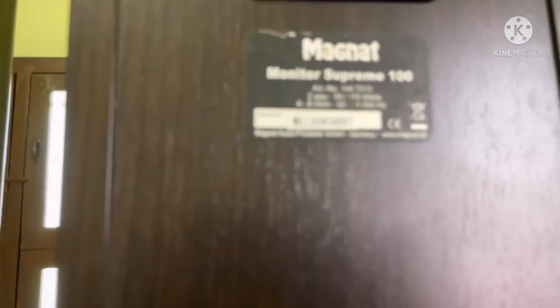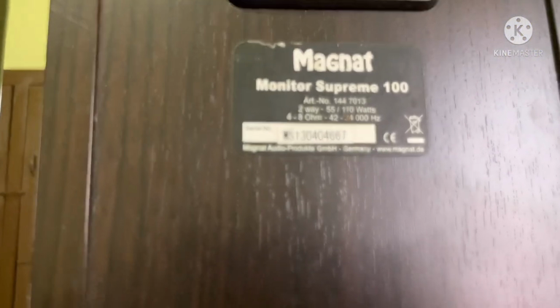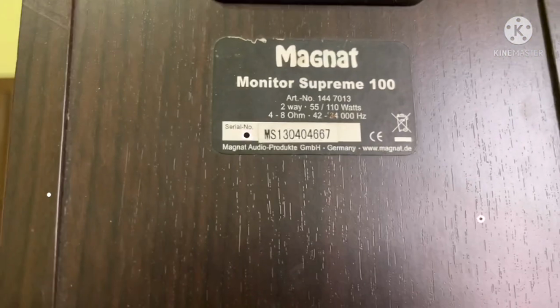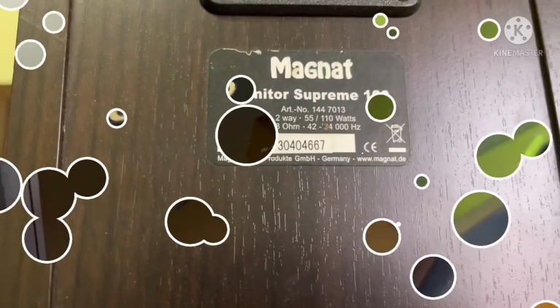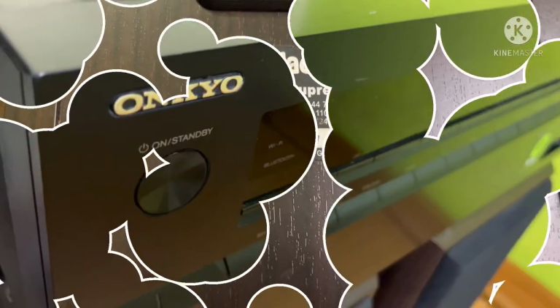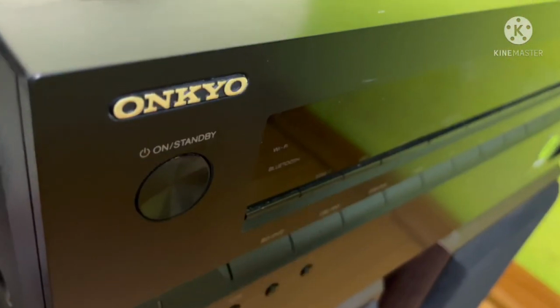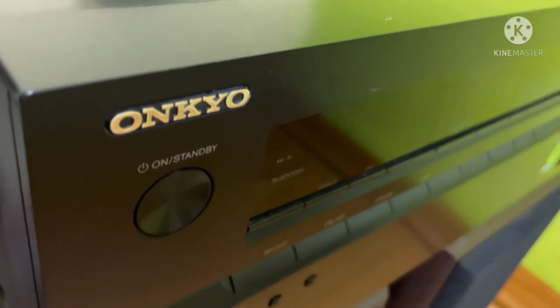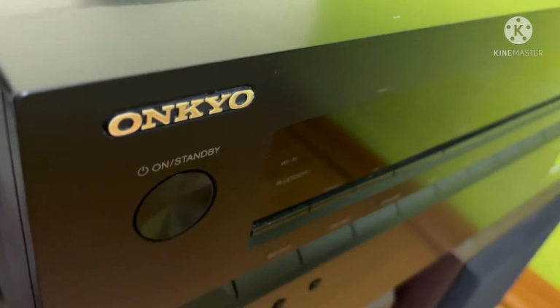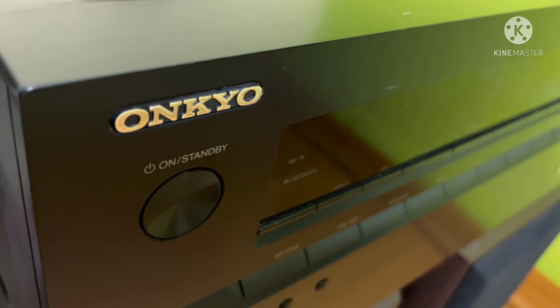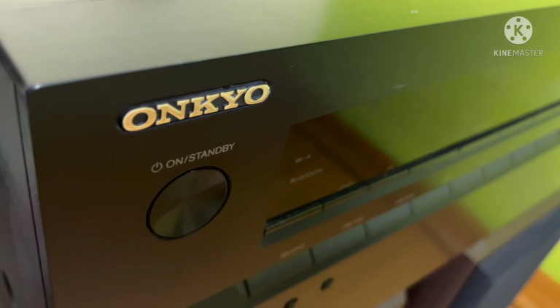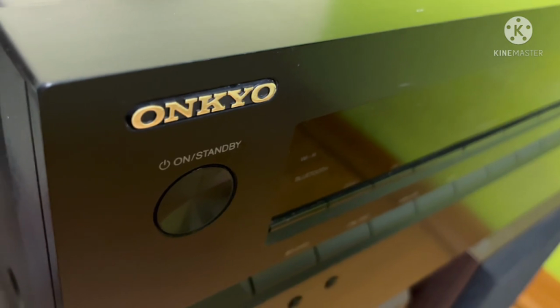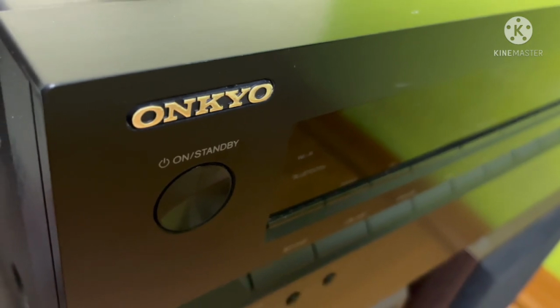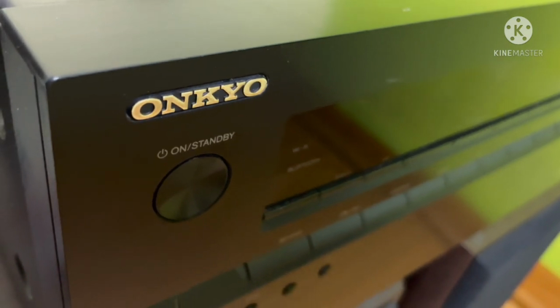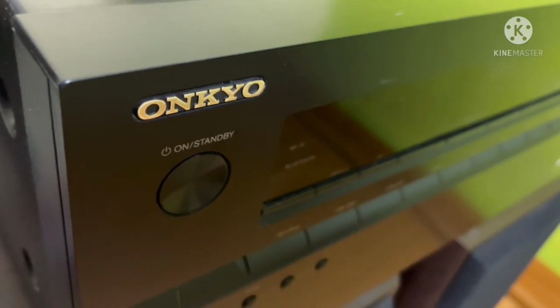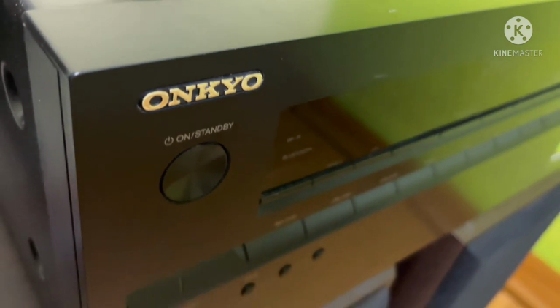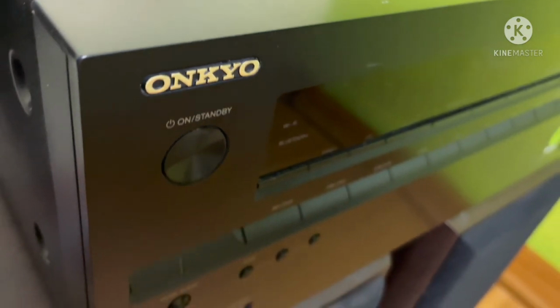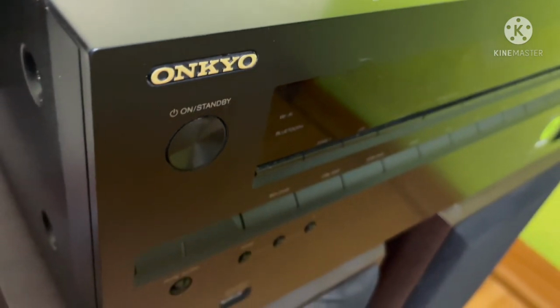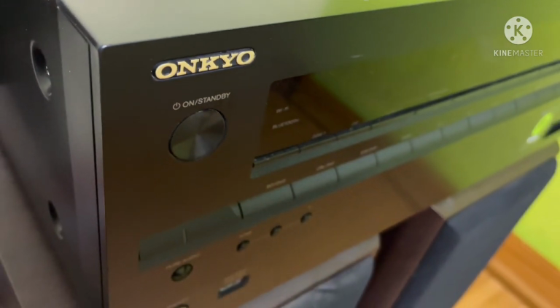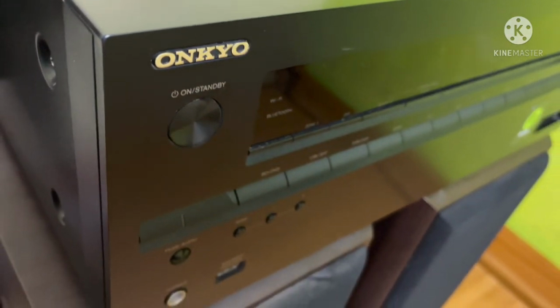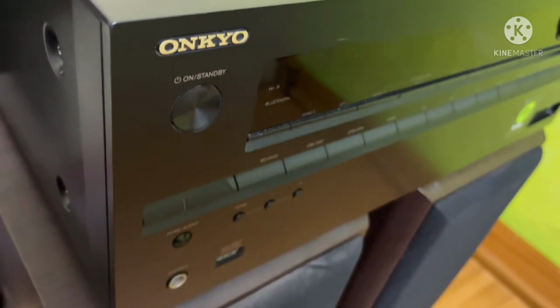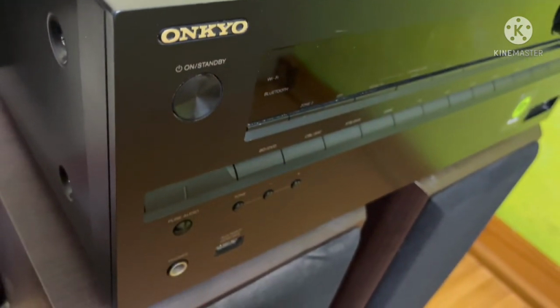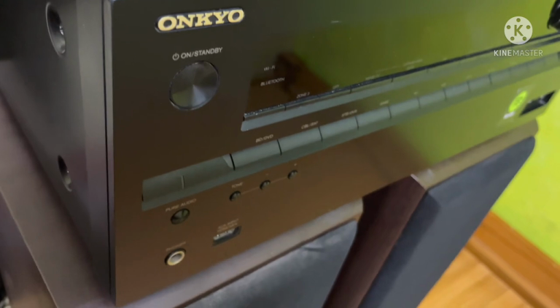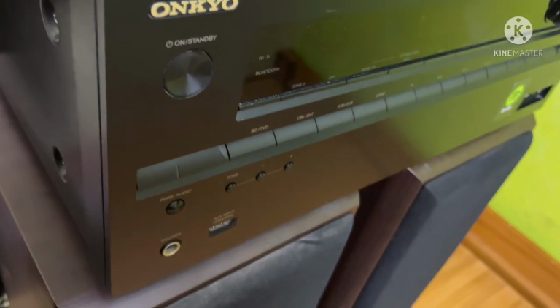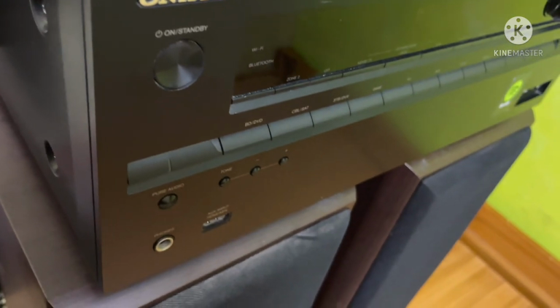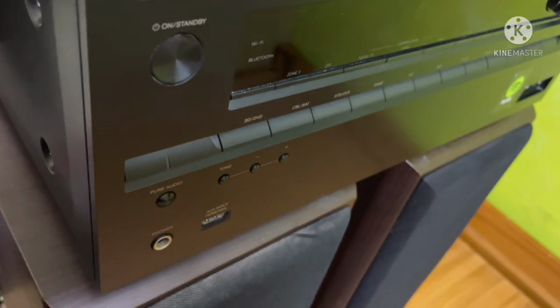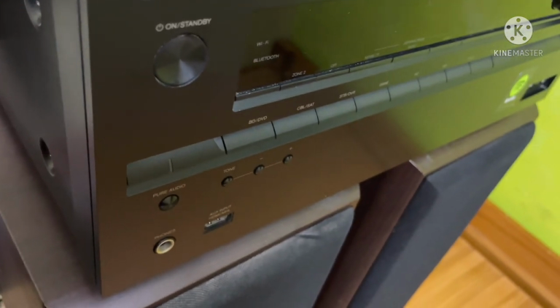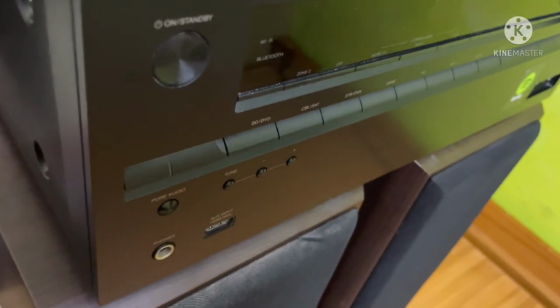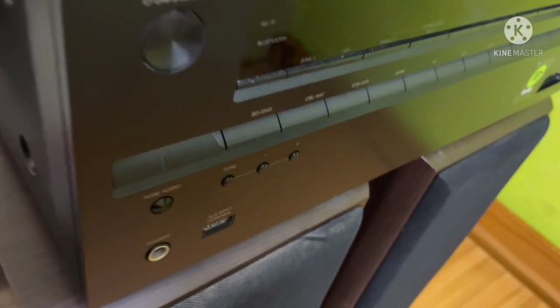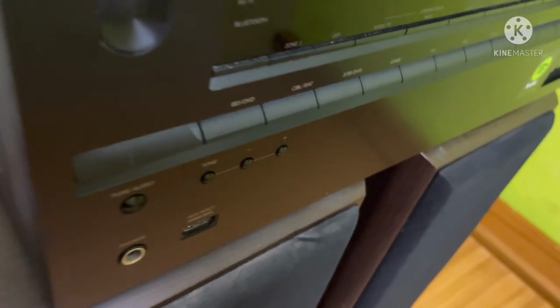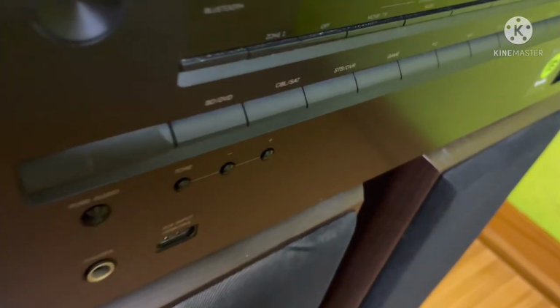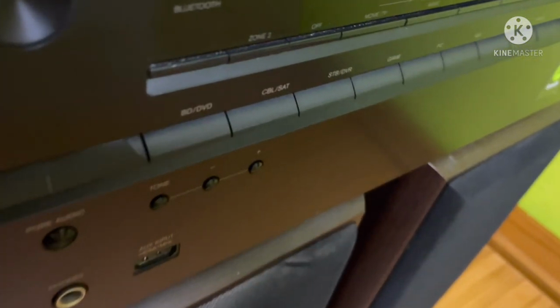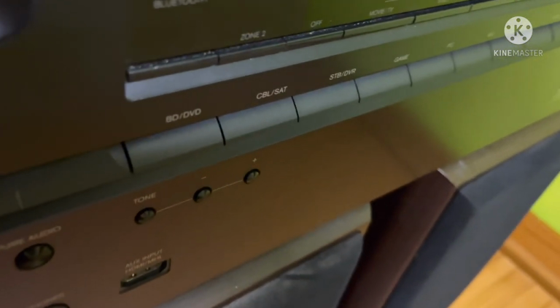Now let's look at the receiver. The model is NR636, a 7.2 channel receiver. Let's look at the wattage — 165 watts per channel.